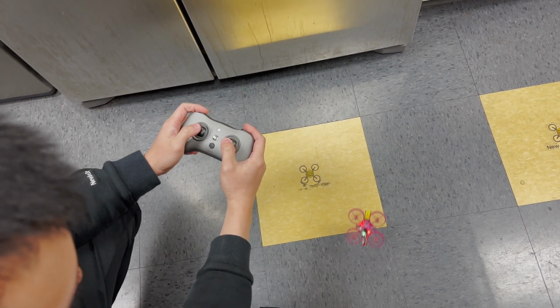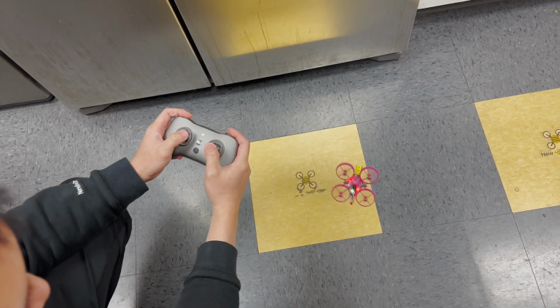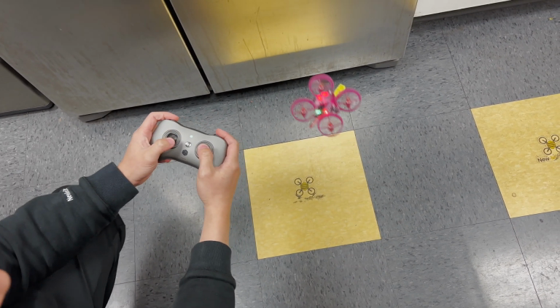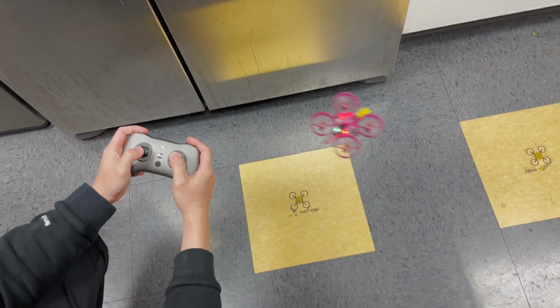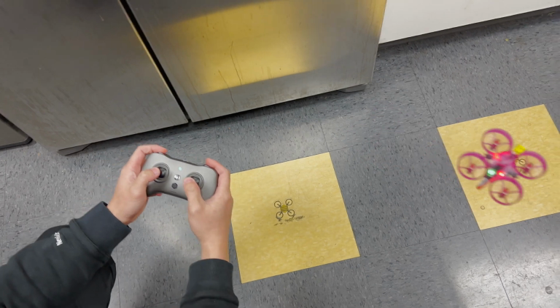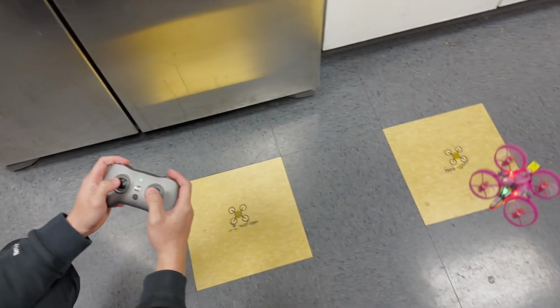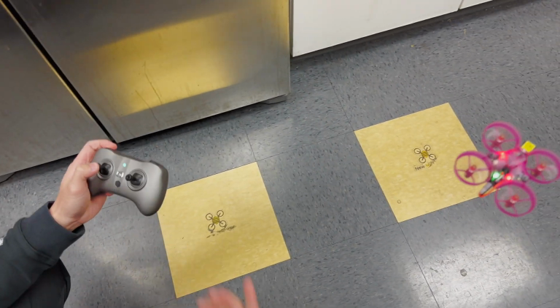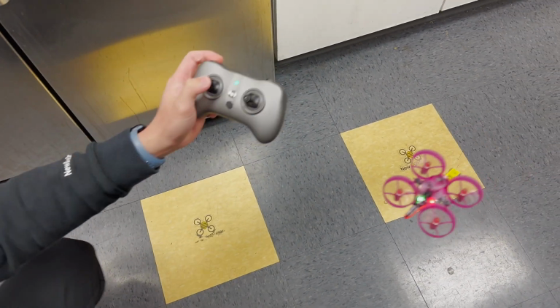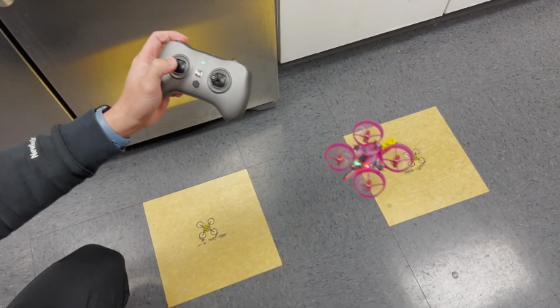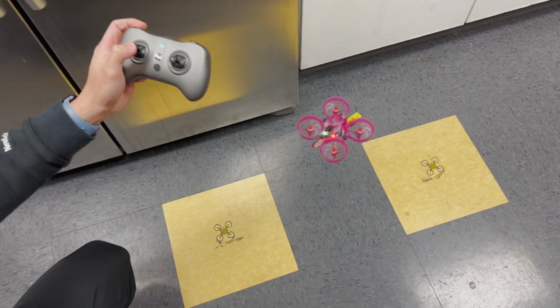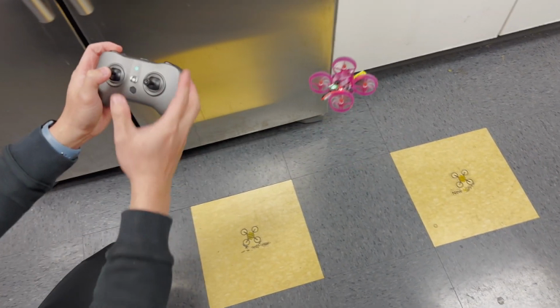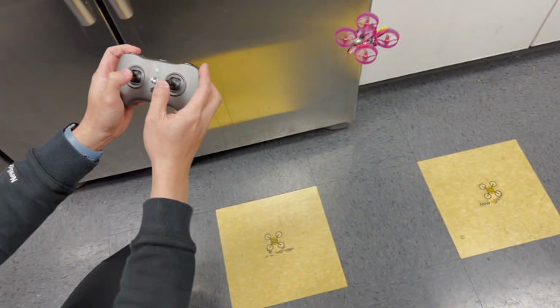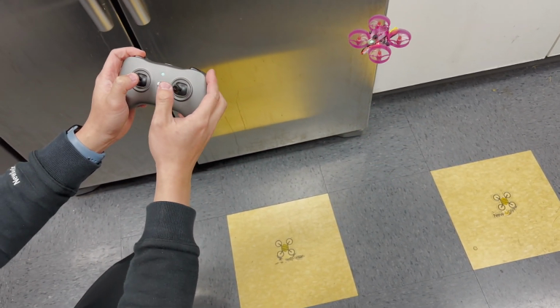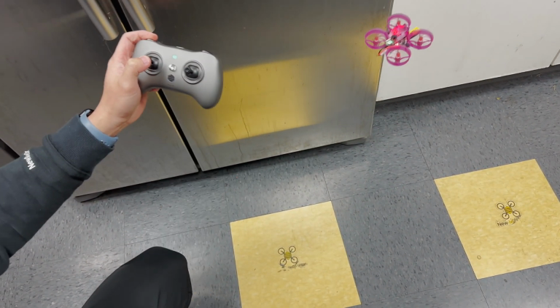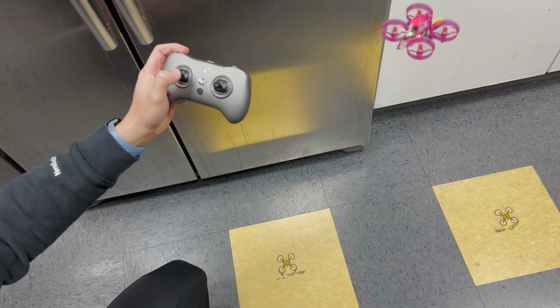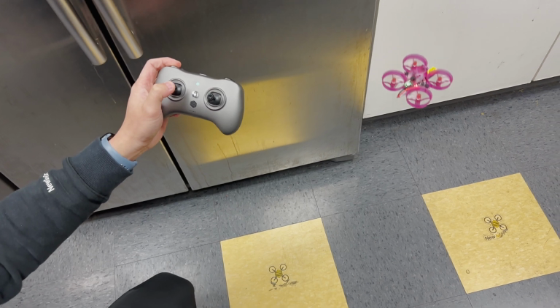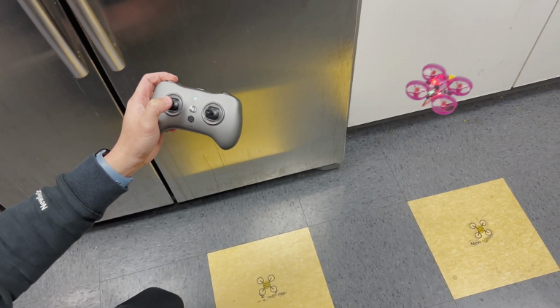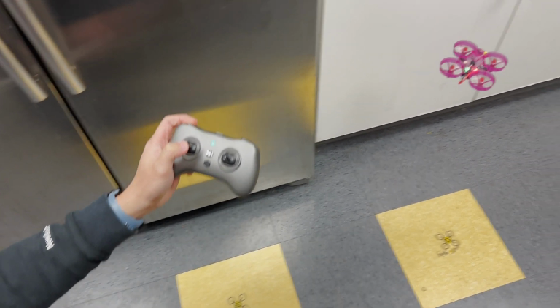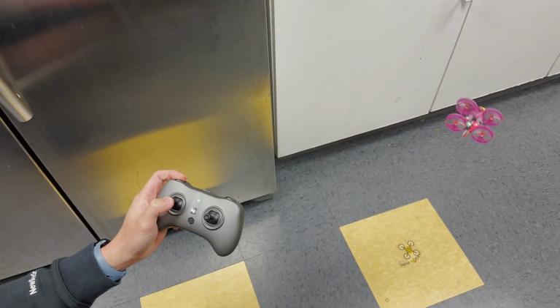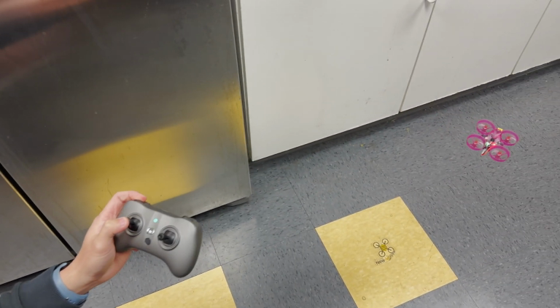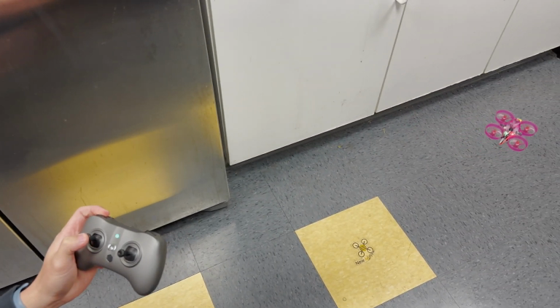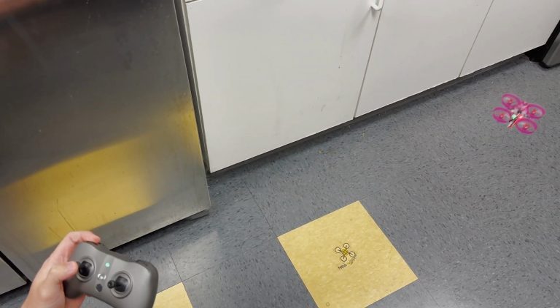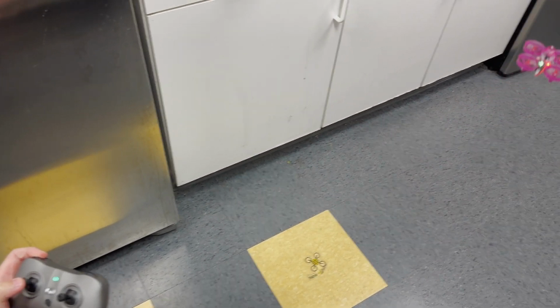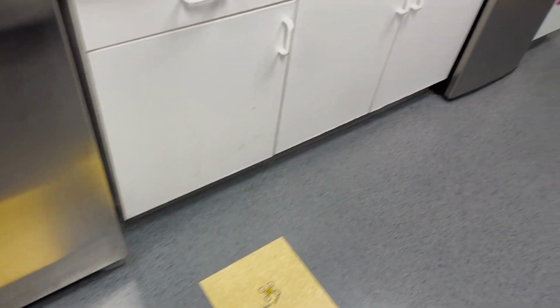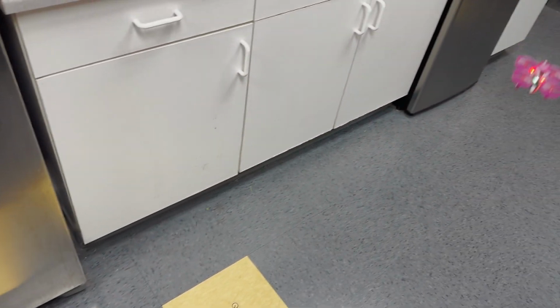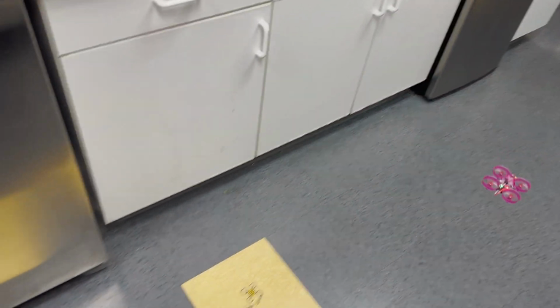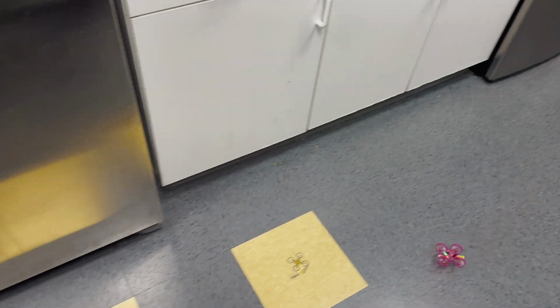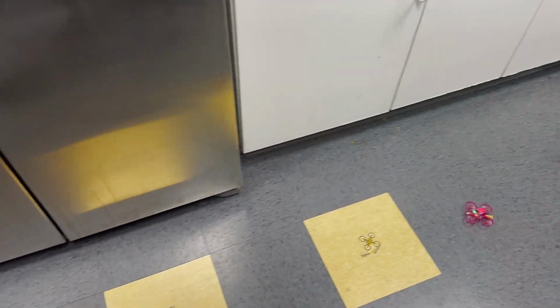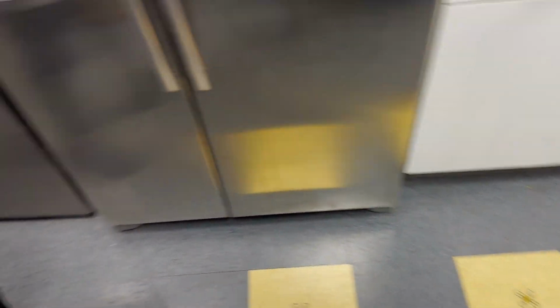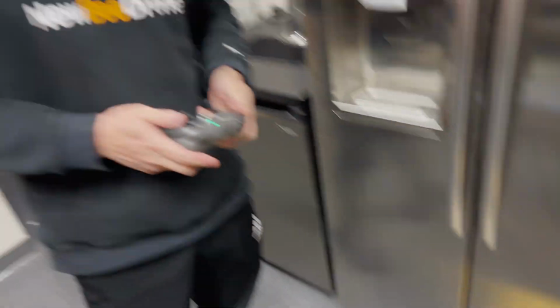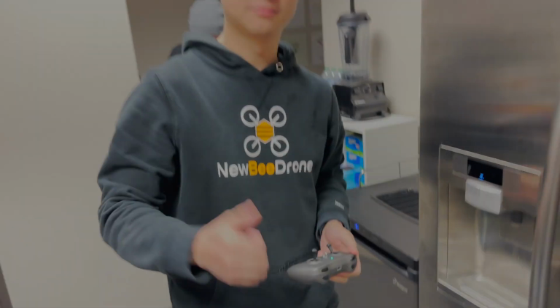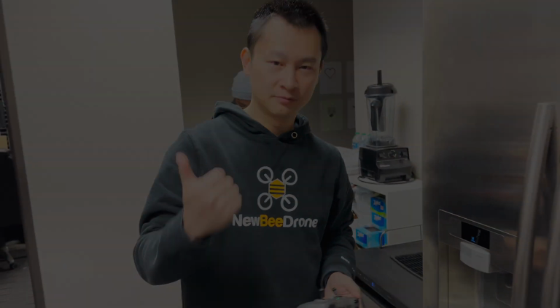And it works right now — so this is the stick calibration. See, now it's very very stable. This is how you do the calibration for the VR drone. That's it, thanks for watching.